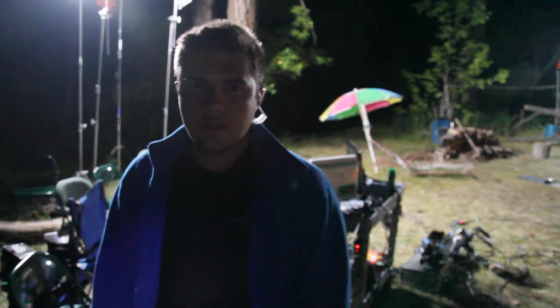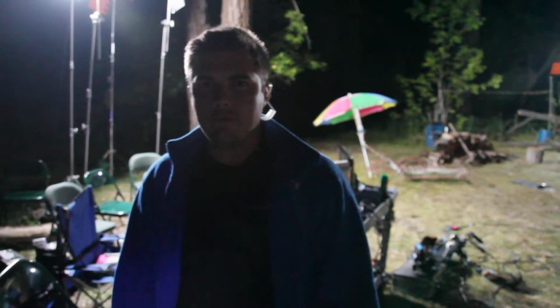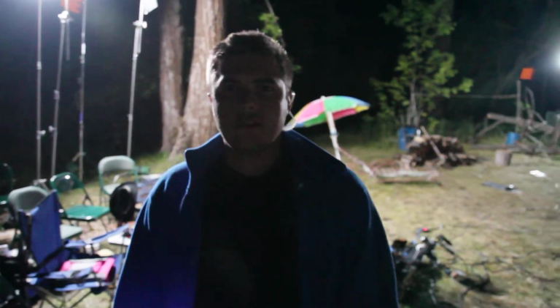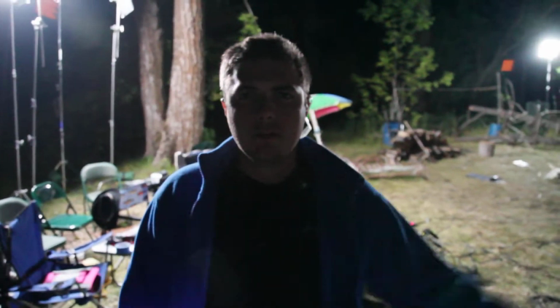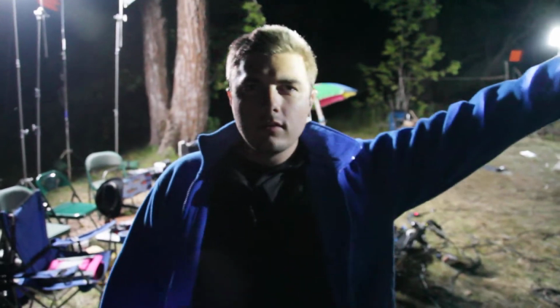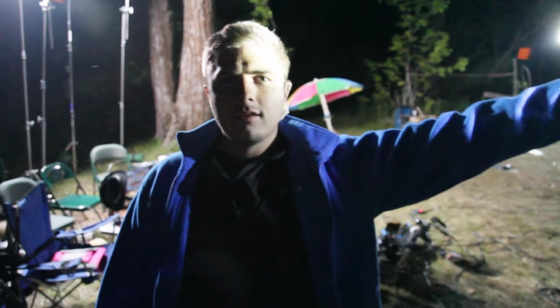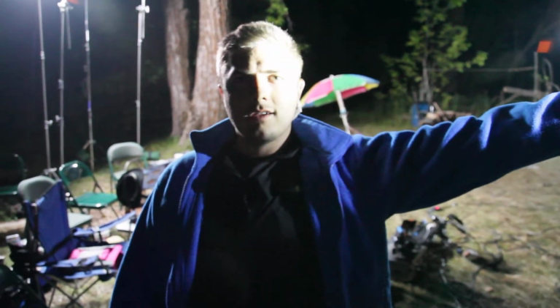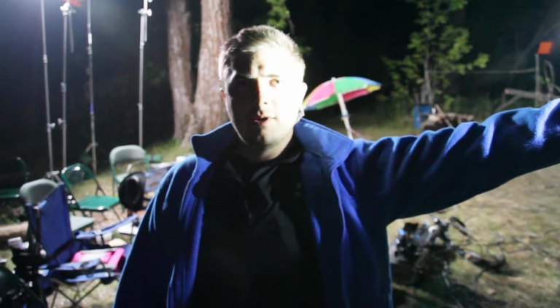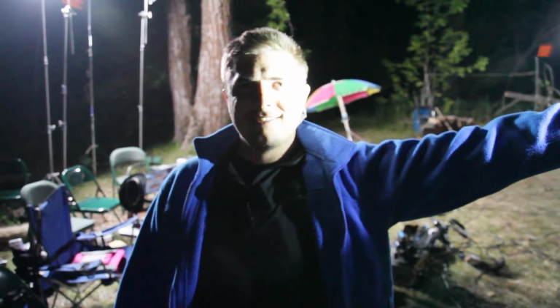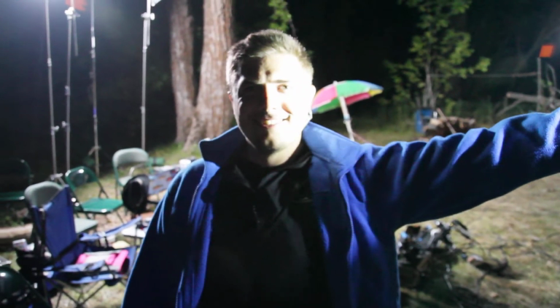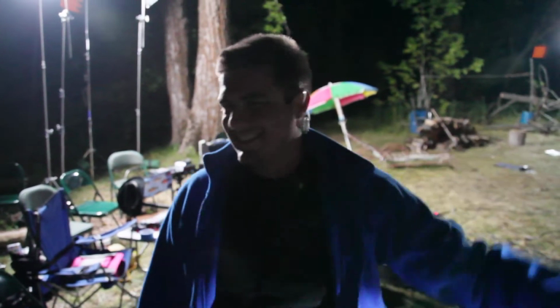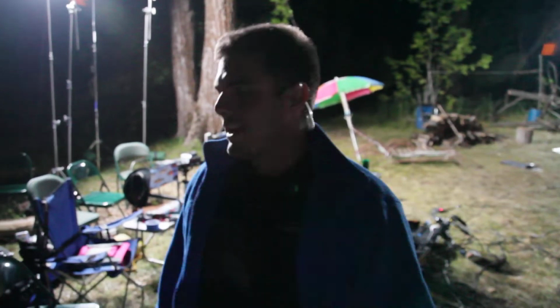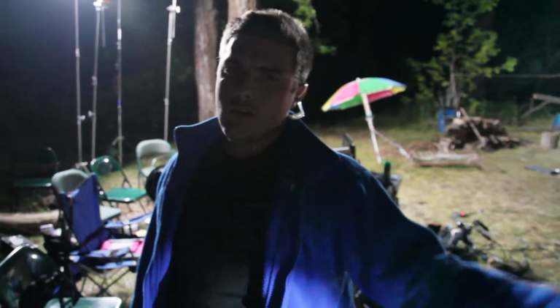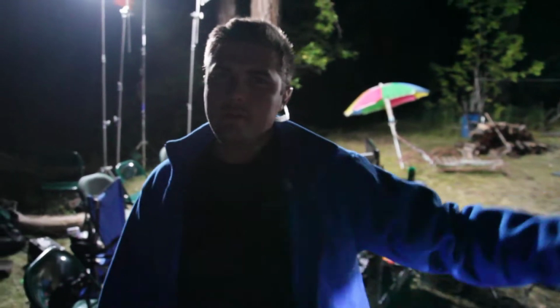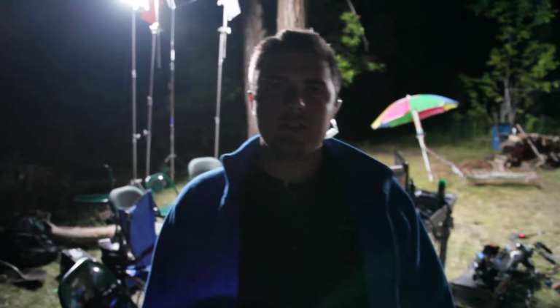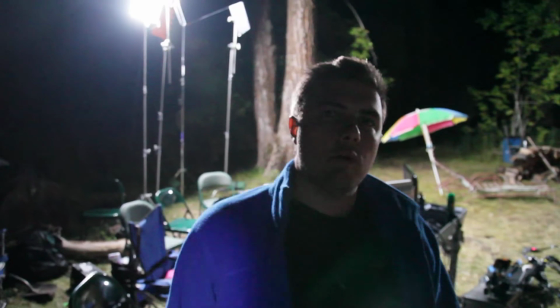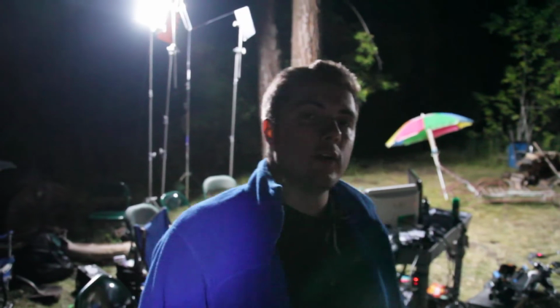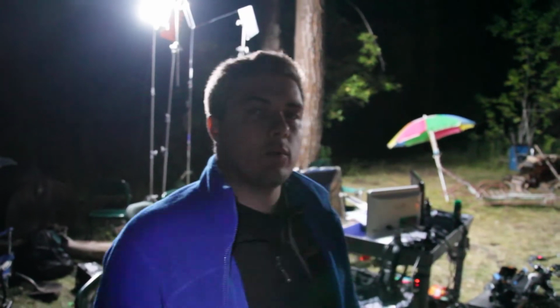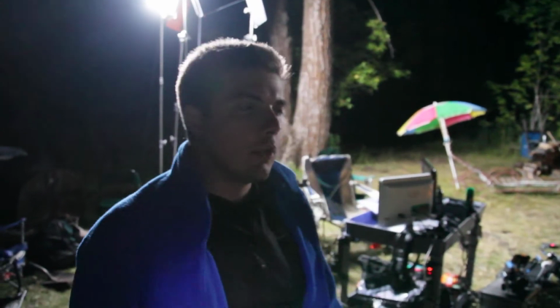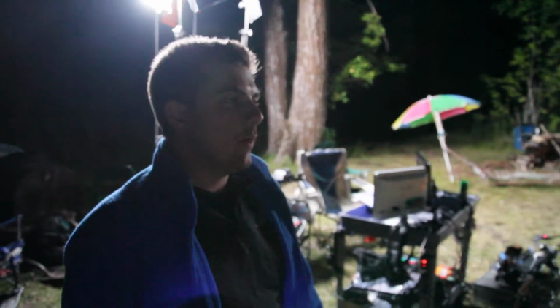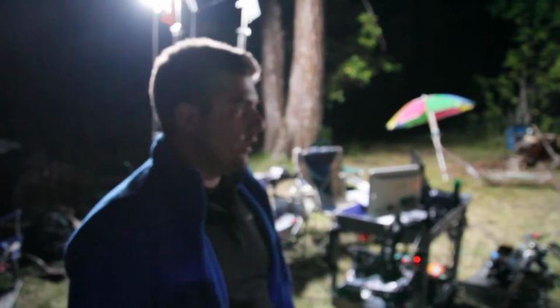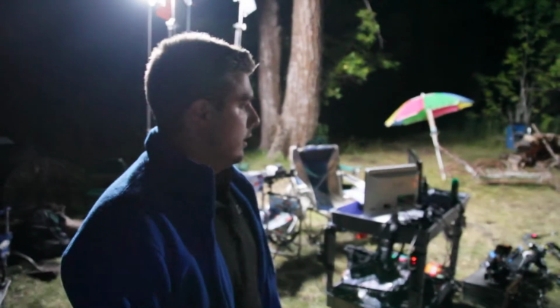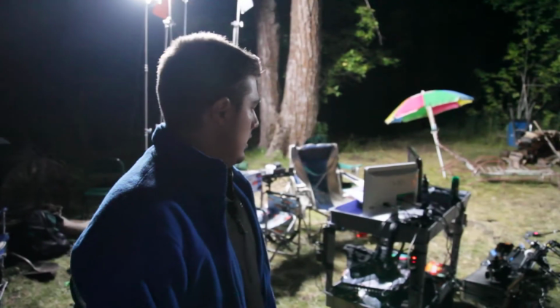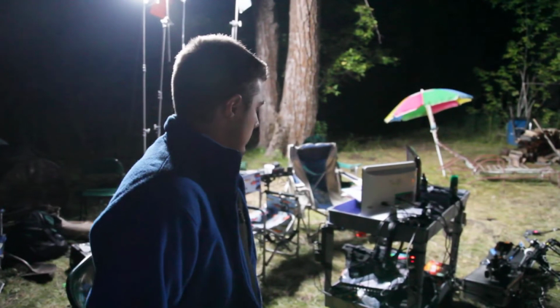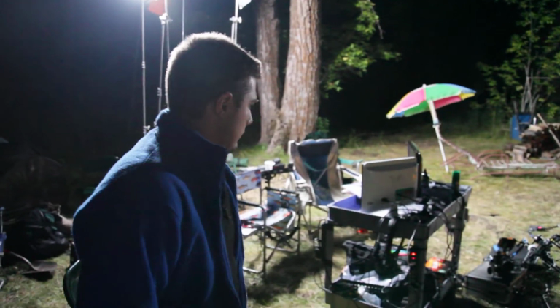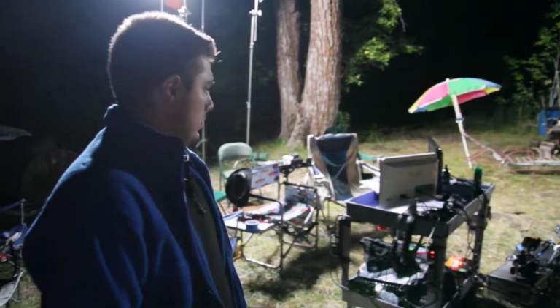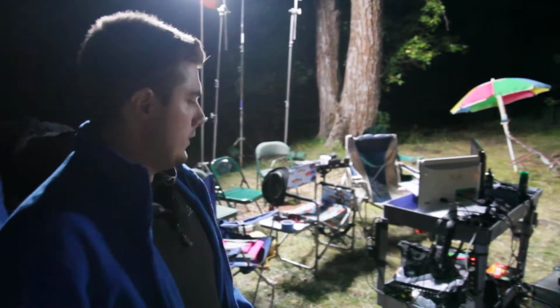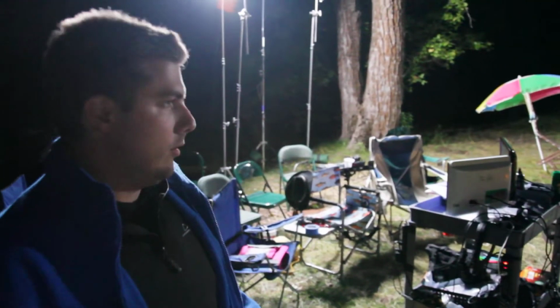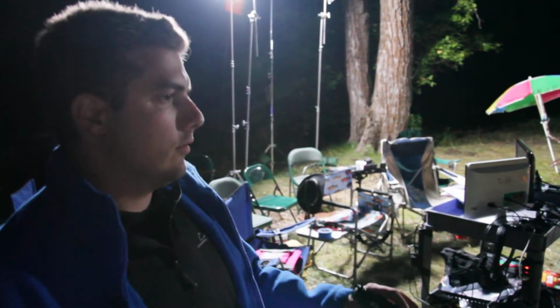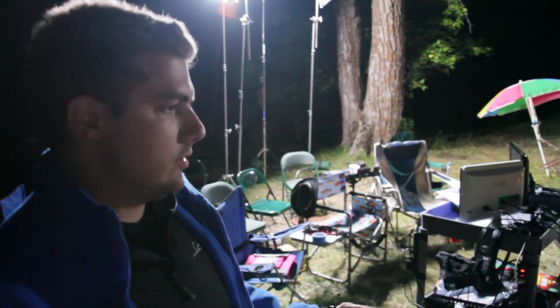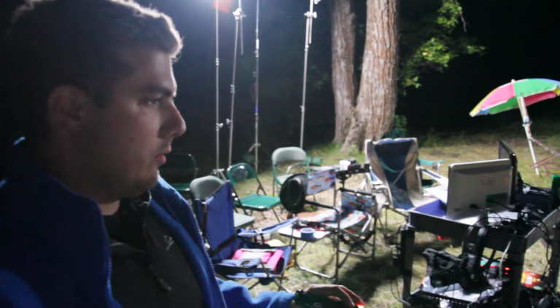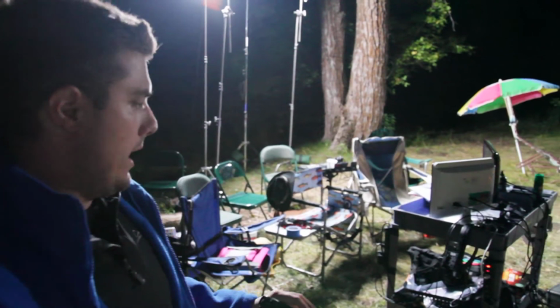Oh, you can see me. Can you see me? Okay, so I had a few questions about how we're powering set. We're in the middle of nowhere really, and with the small equipment that we have.